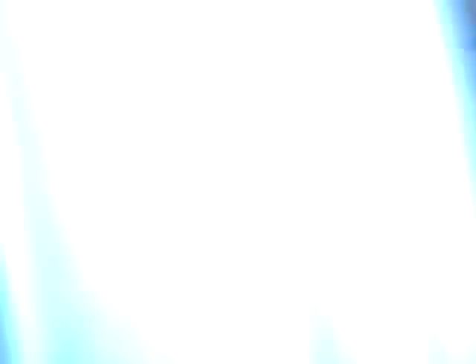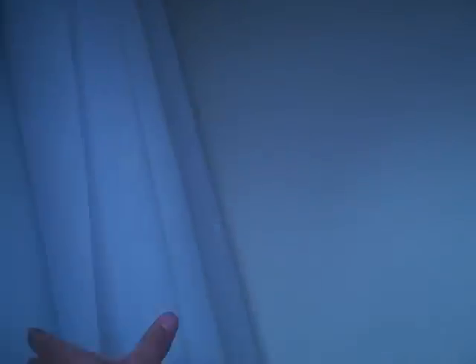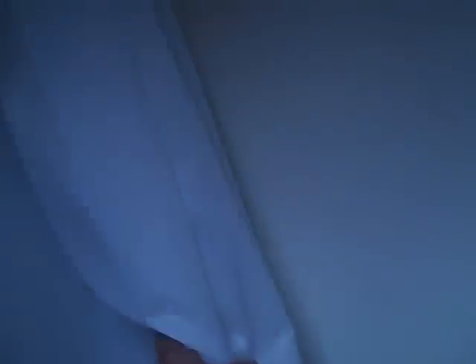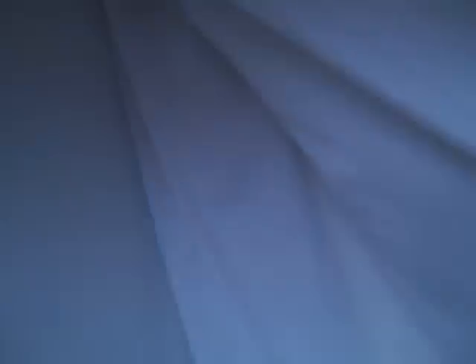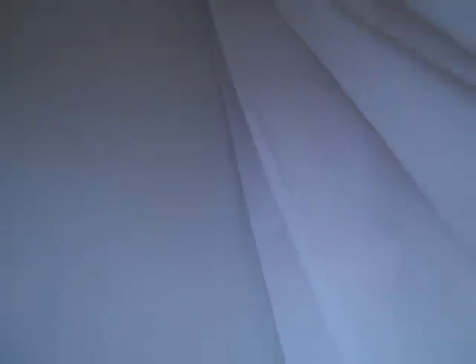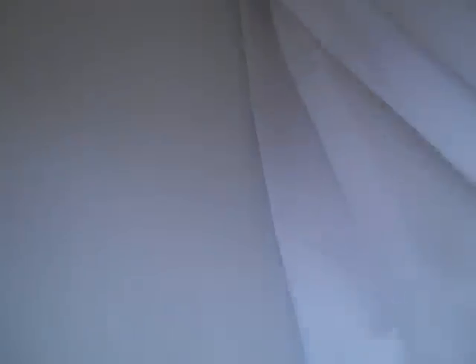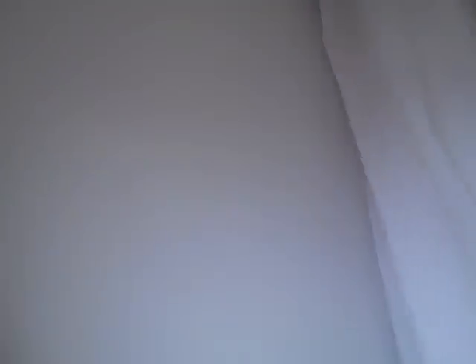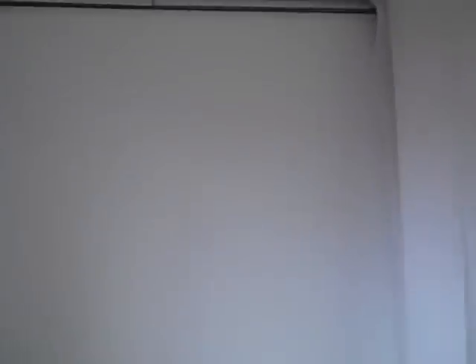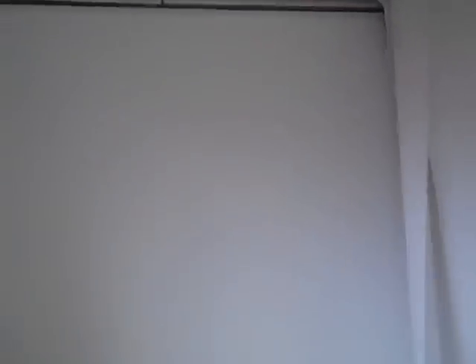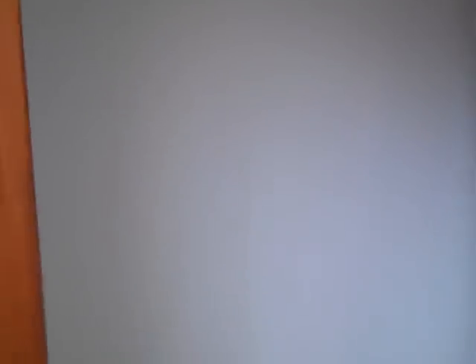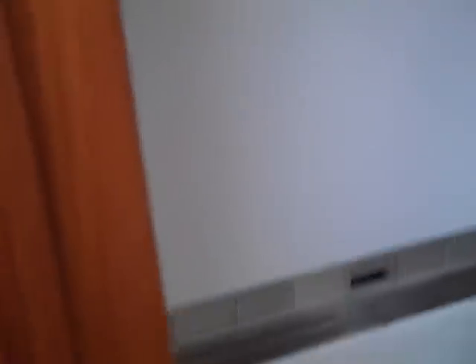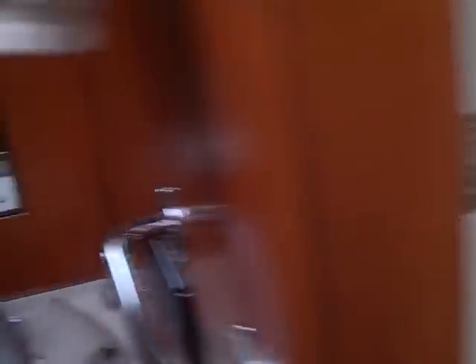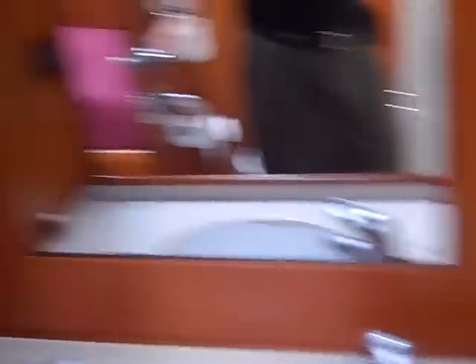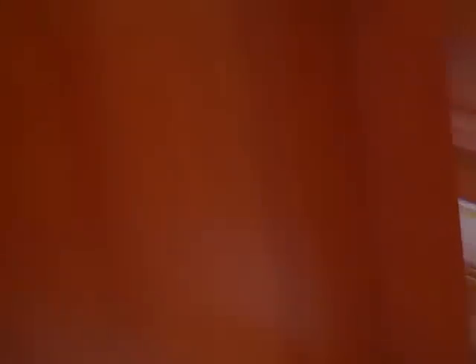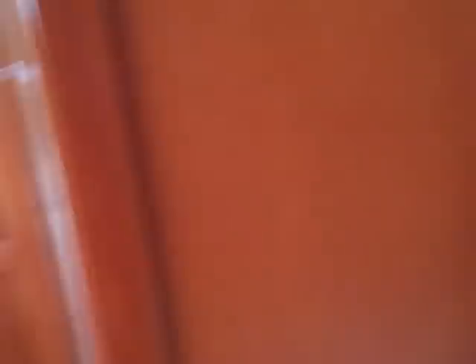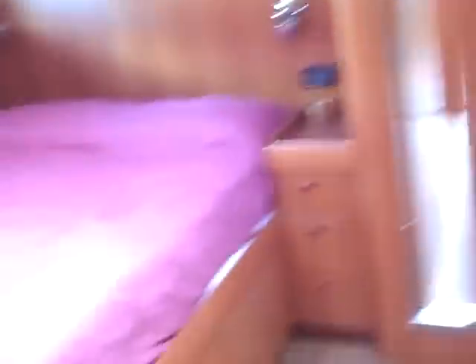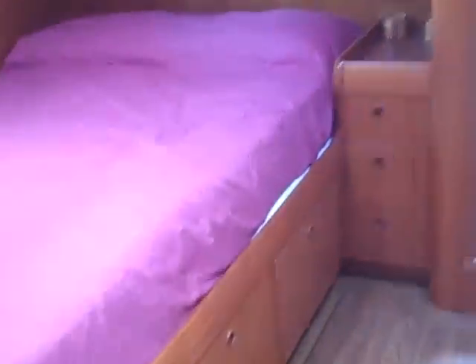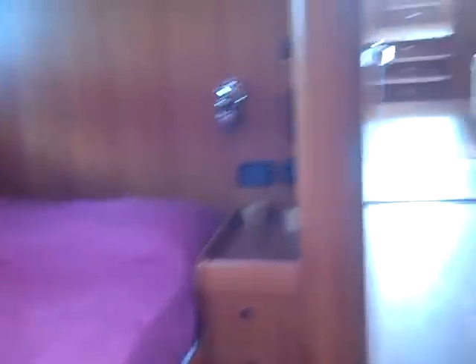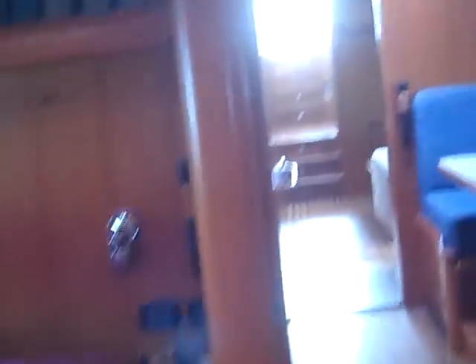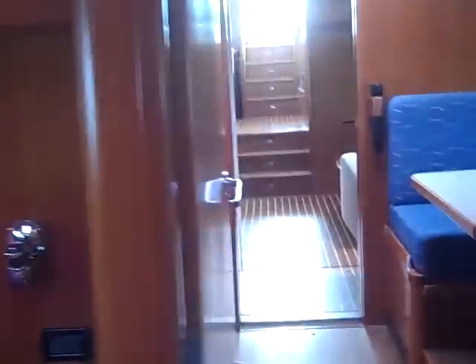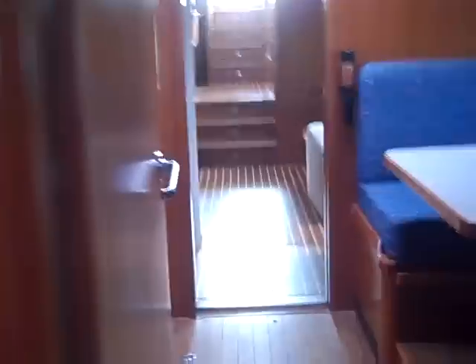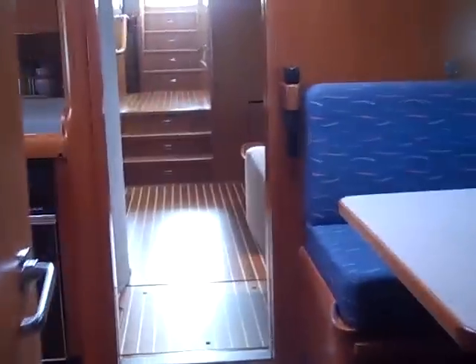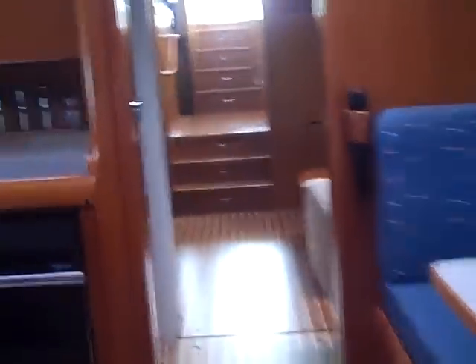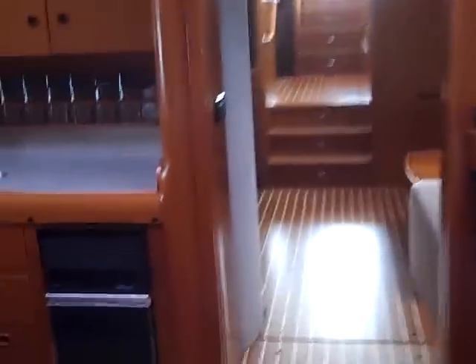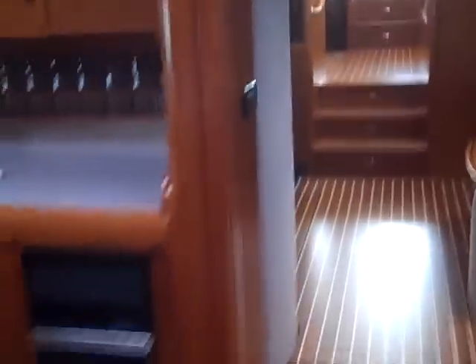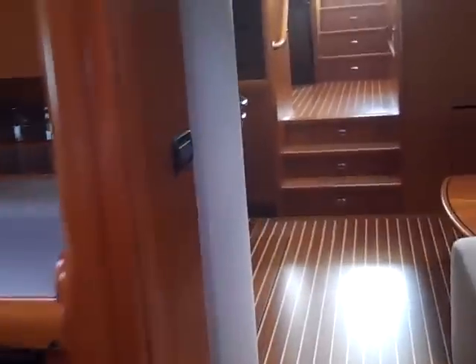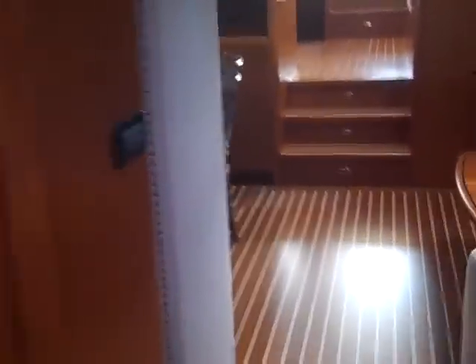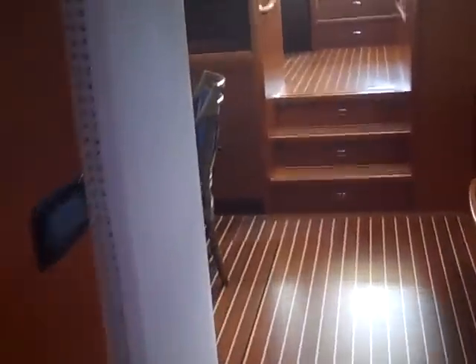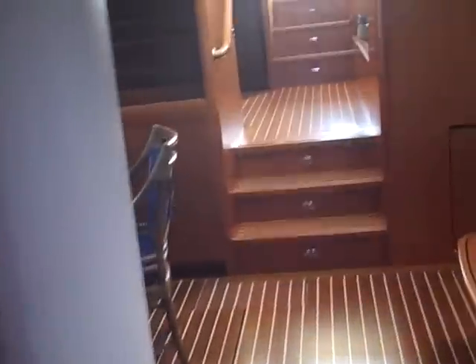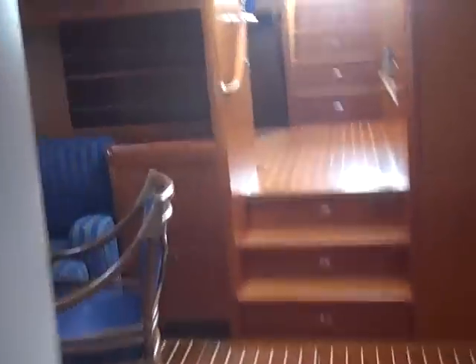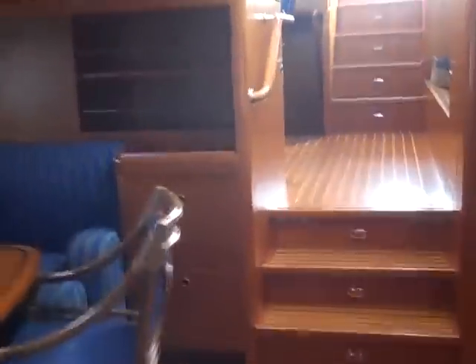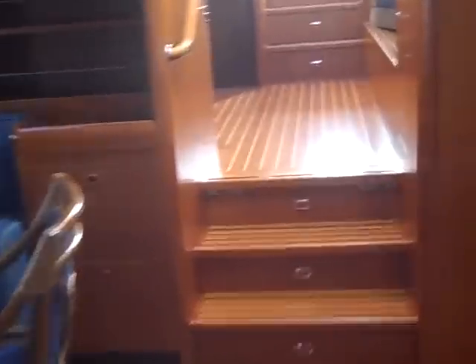There's its own private head and shower. Above the head, this is where the washer is located. And then on this back side is where the dryer is. Walking back through the vessel.